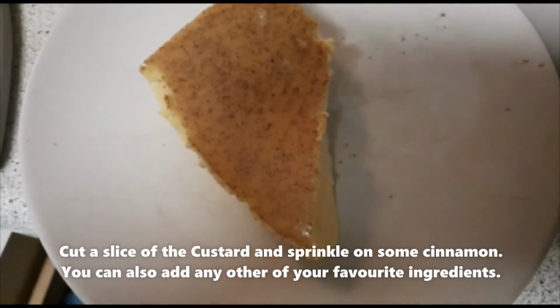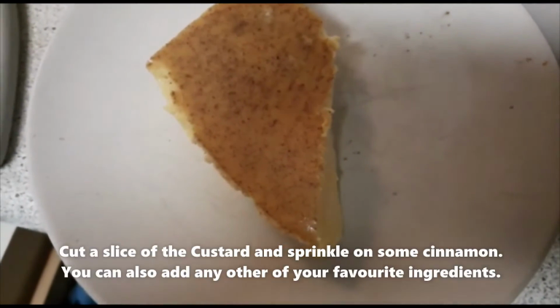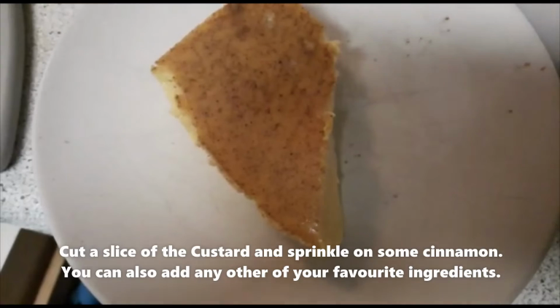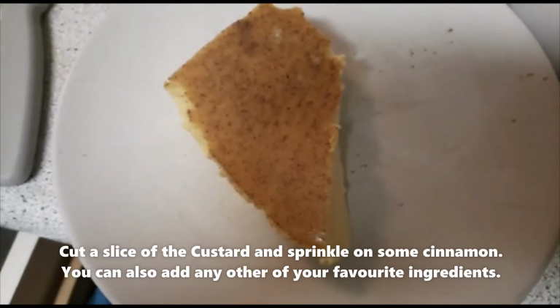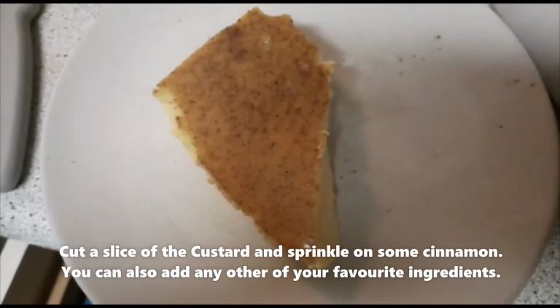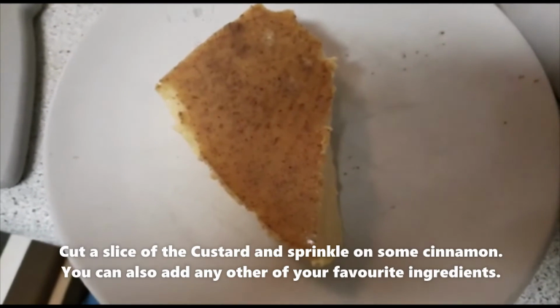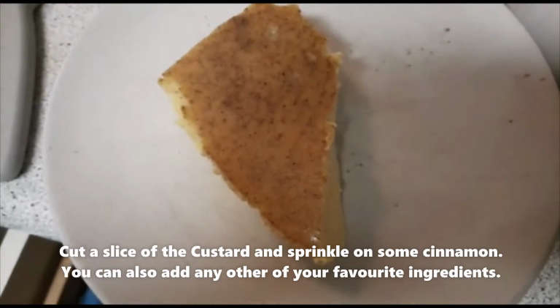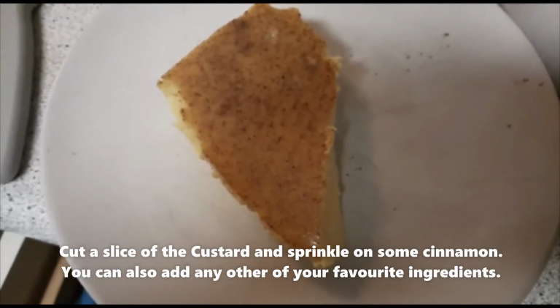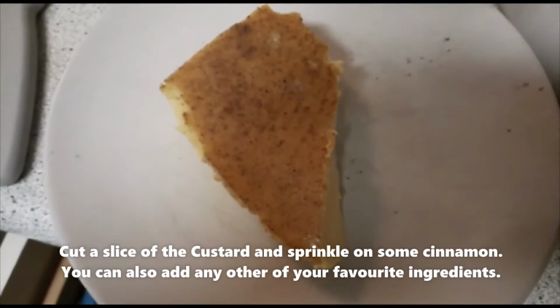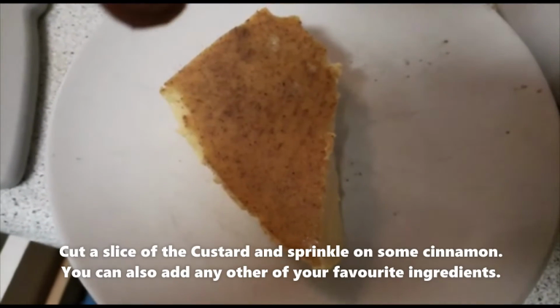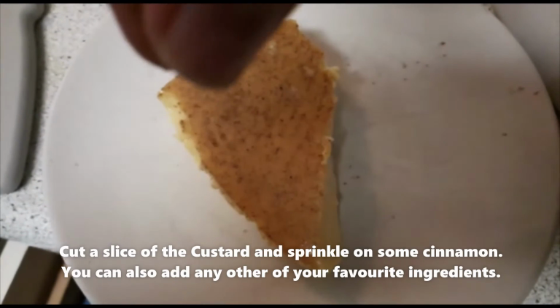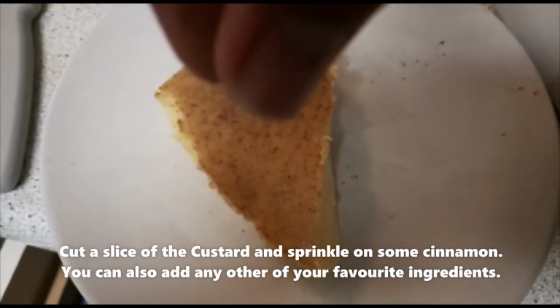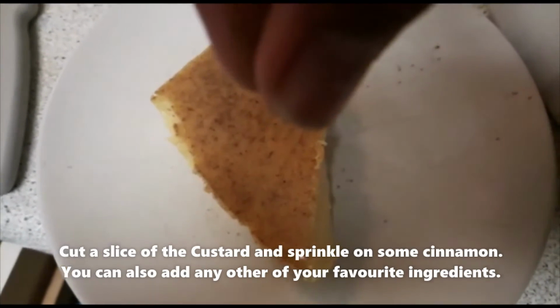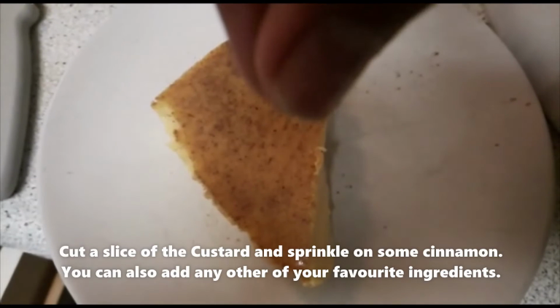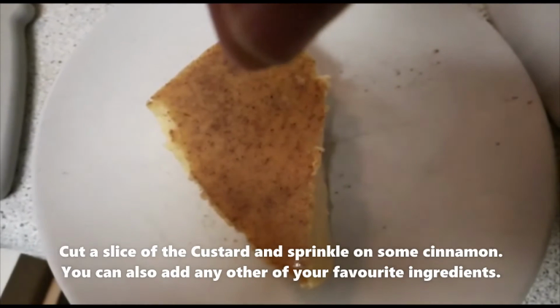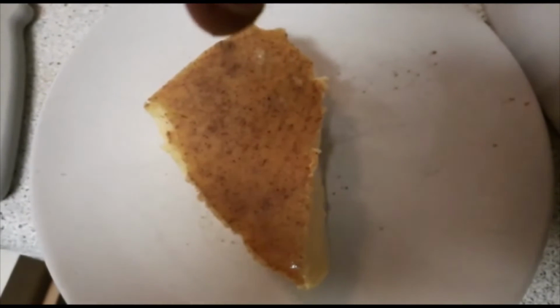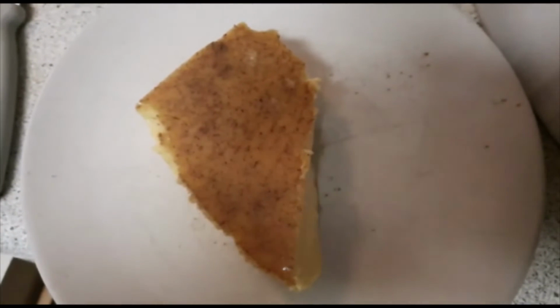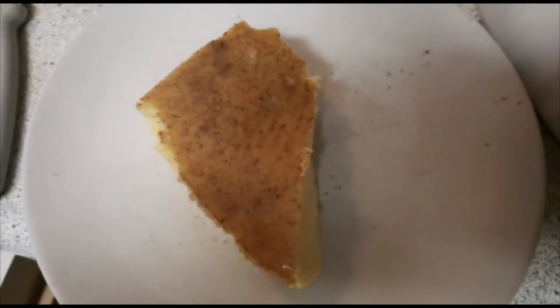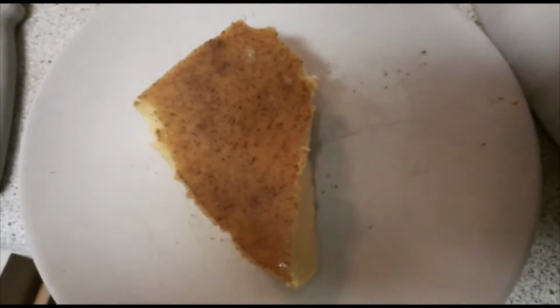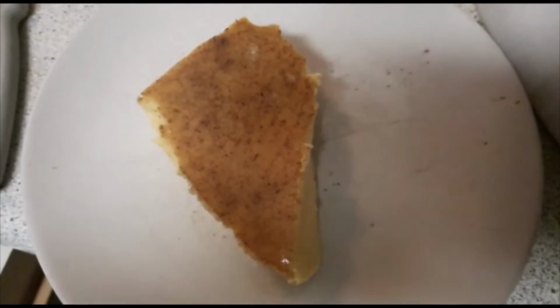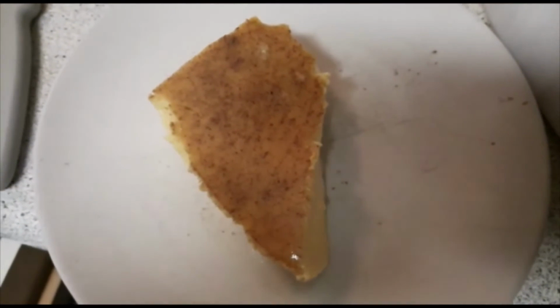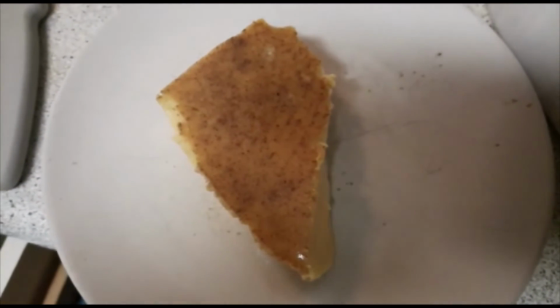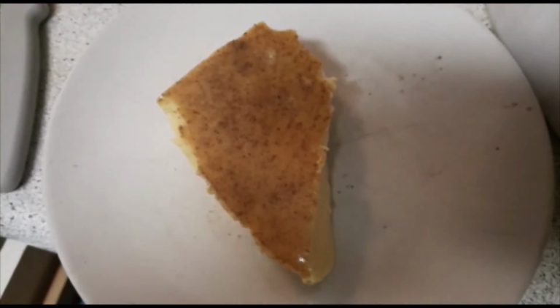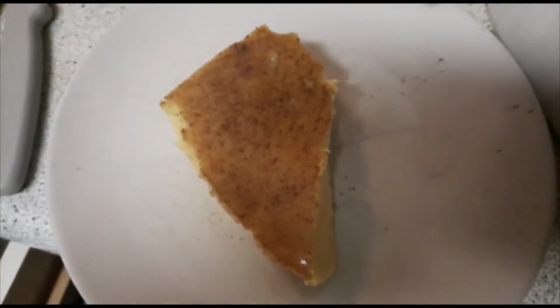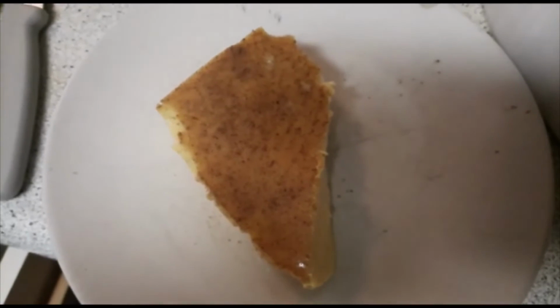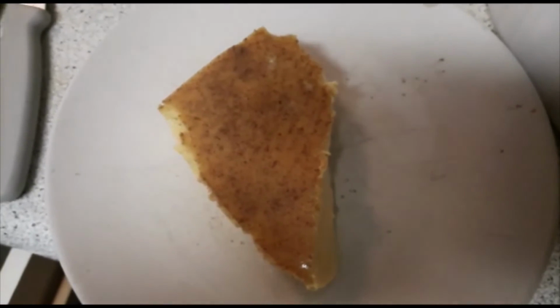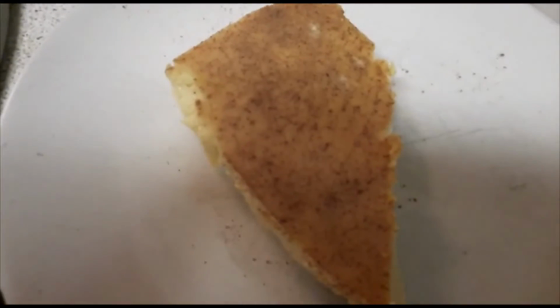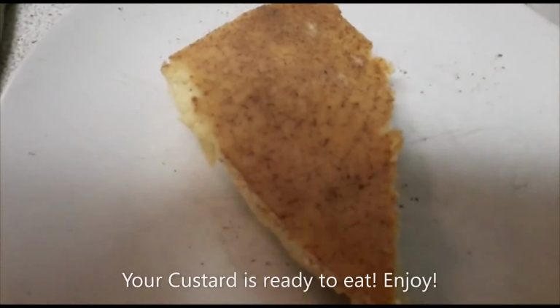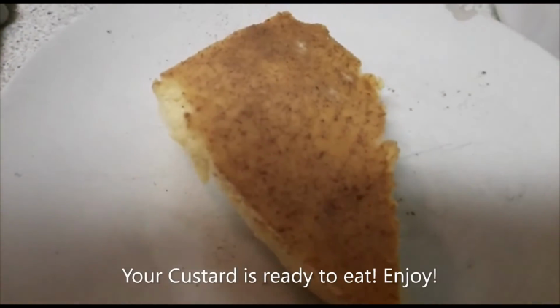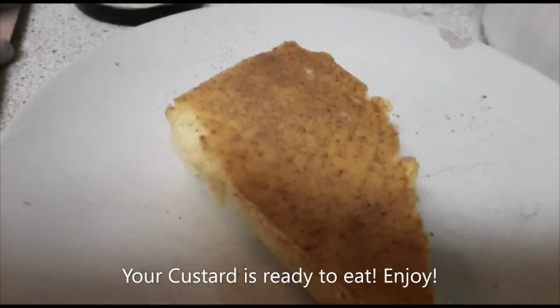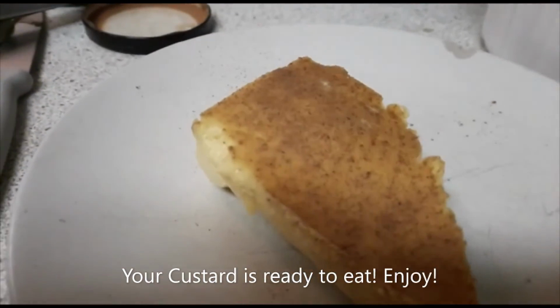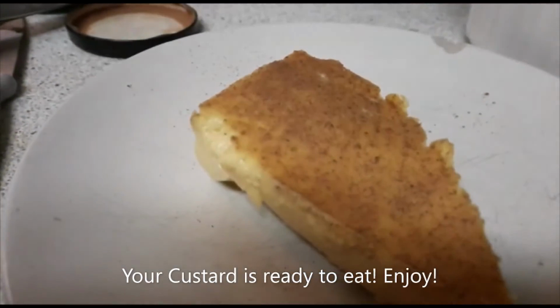Cut a slice of custard and sprinkle on some cinnamon. You can also add any other of your favorite ingredients. Your custard is ready to eat.